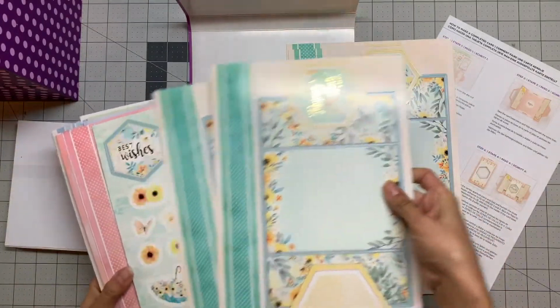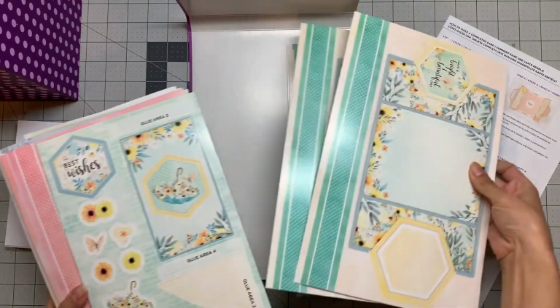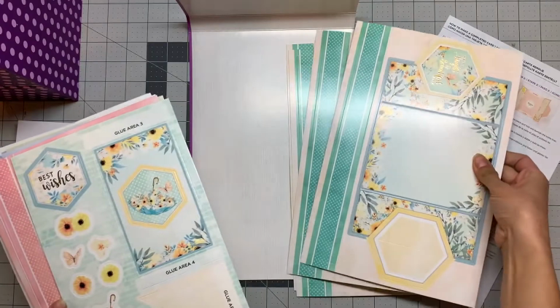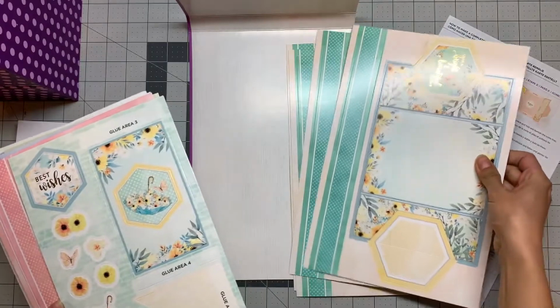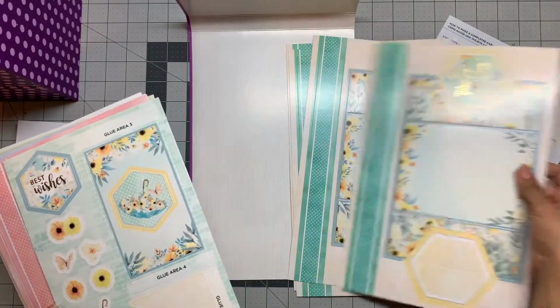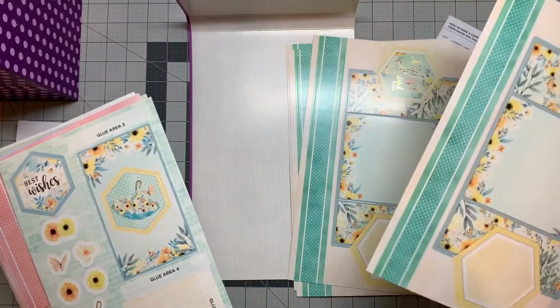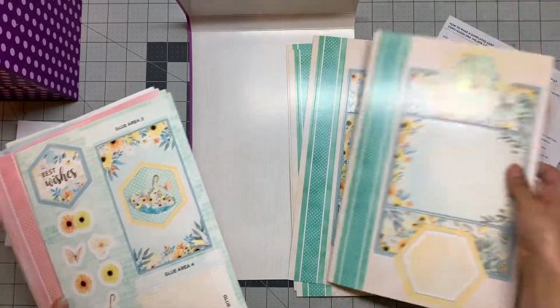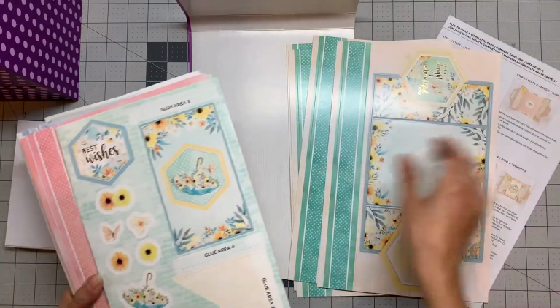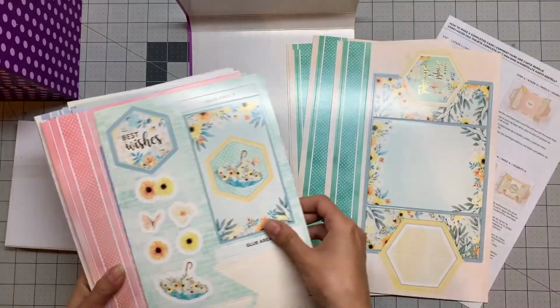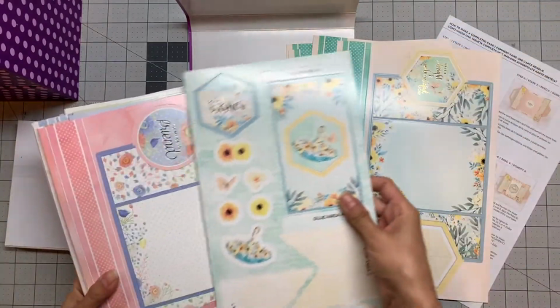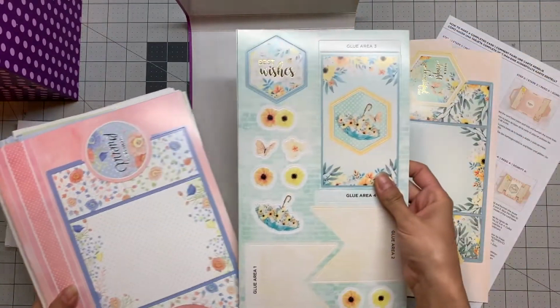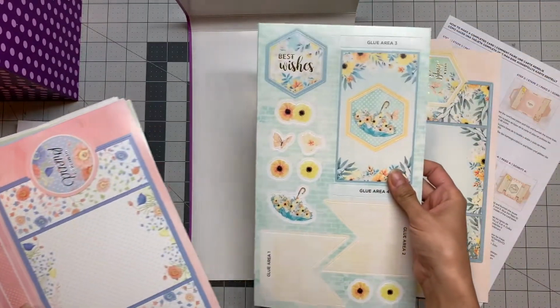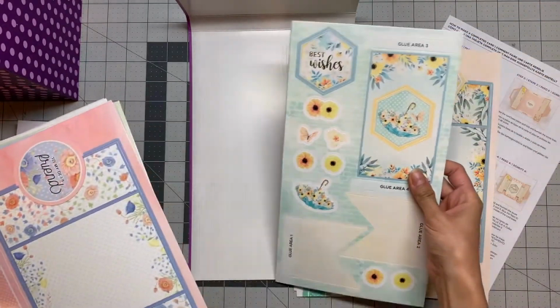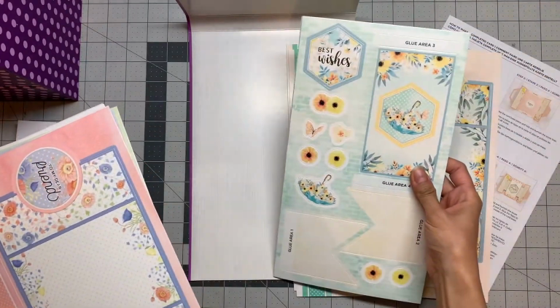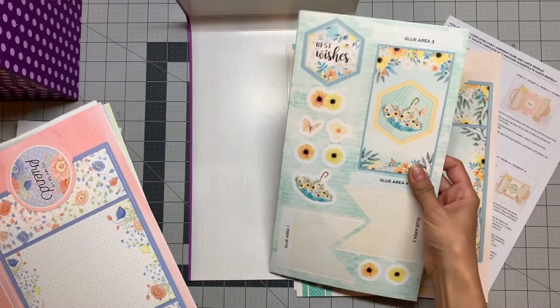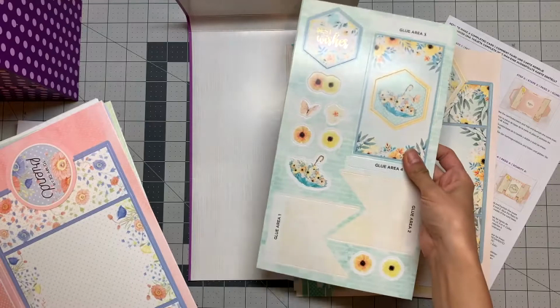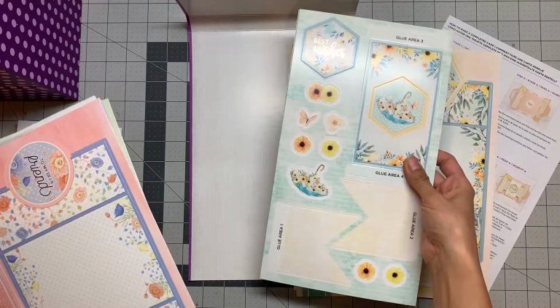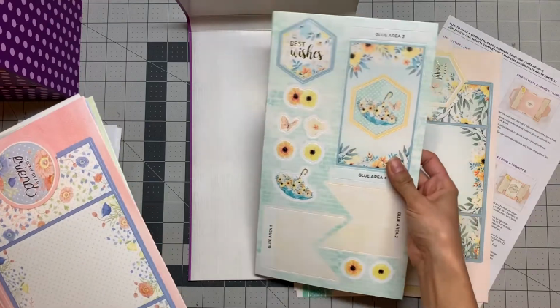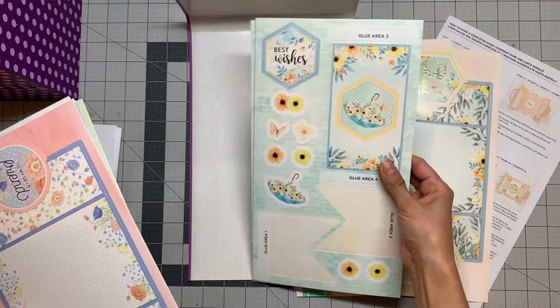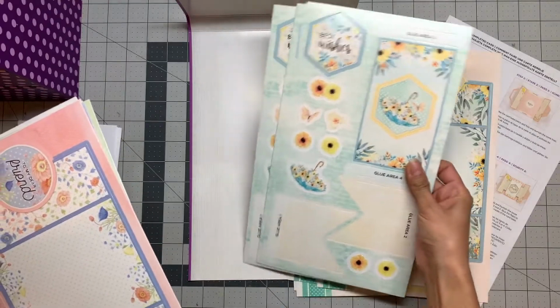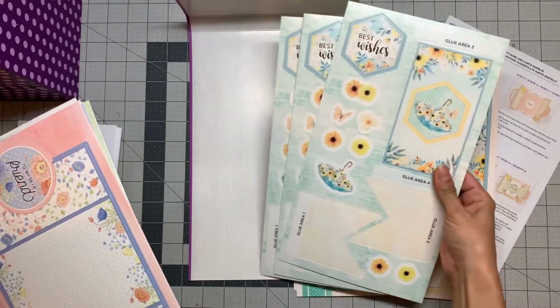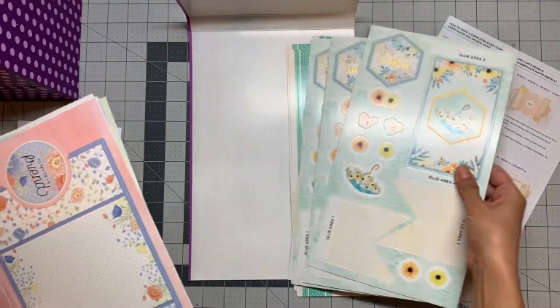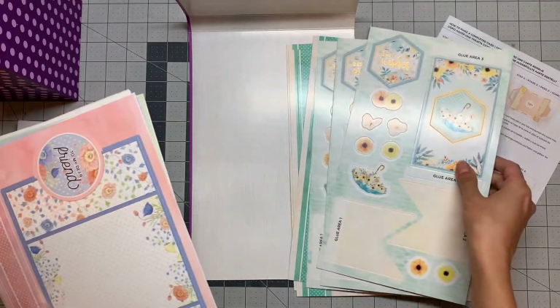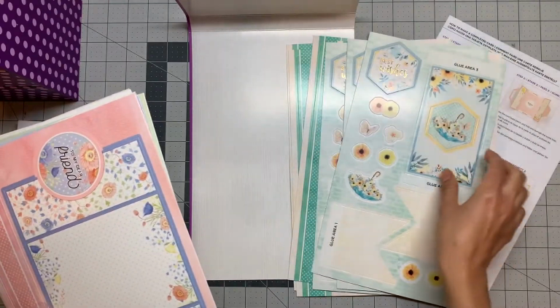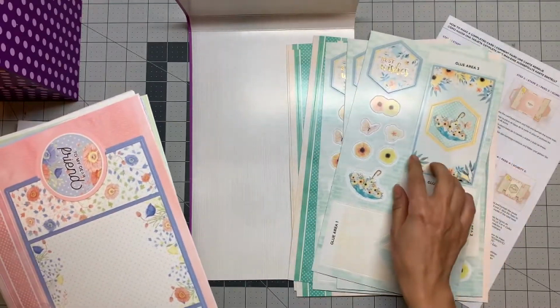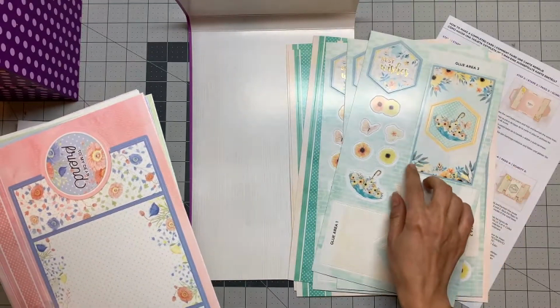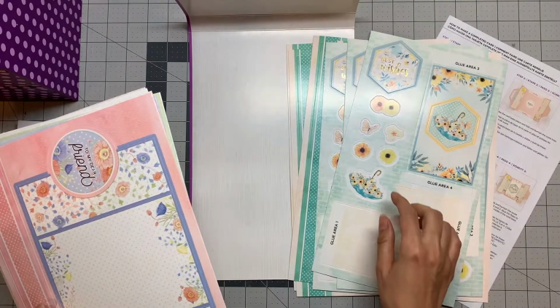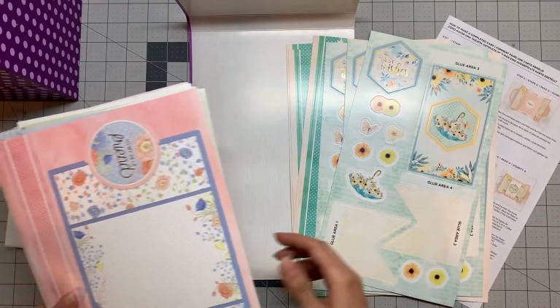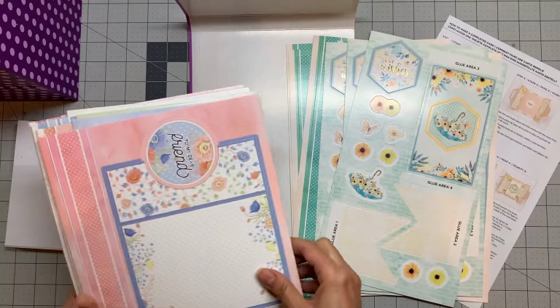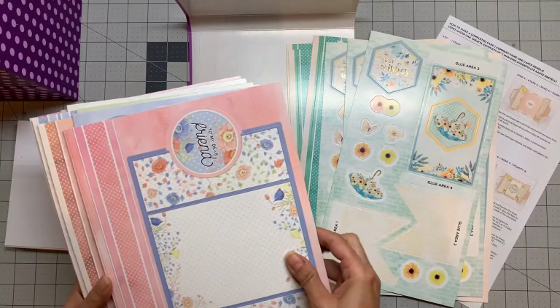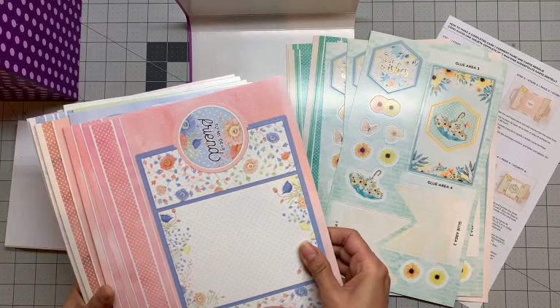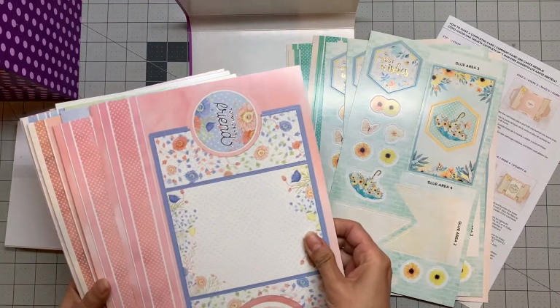You get four of each design, and oh, these are decorative parts for decoration.